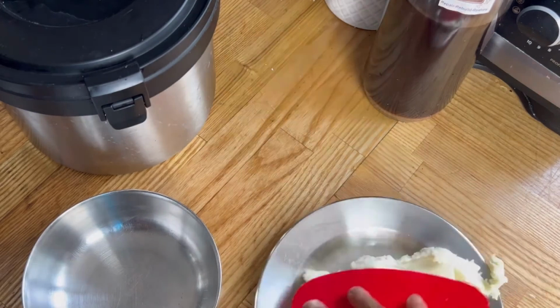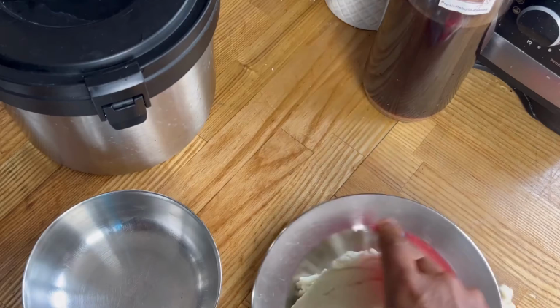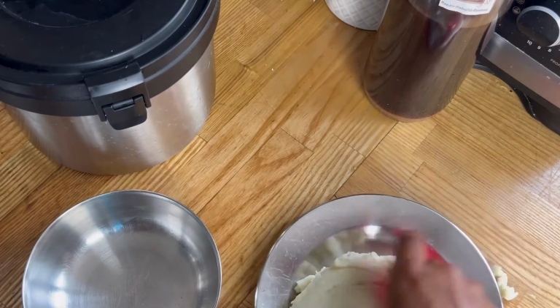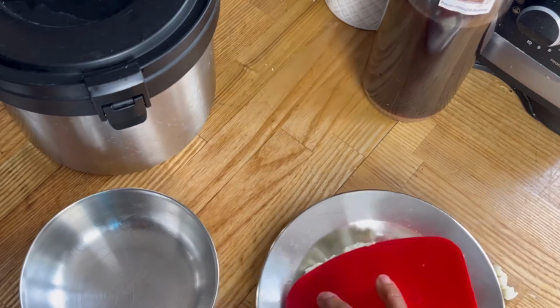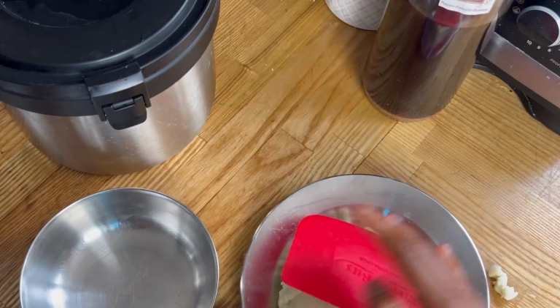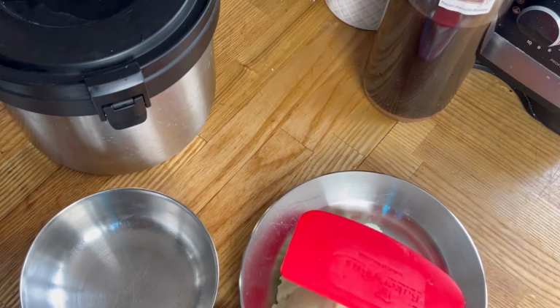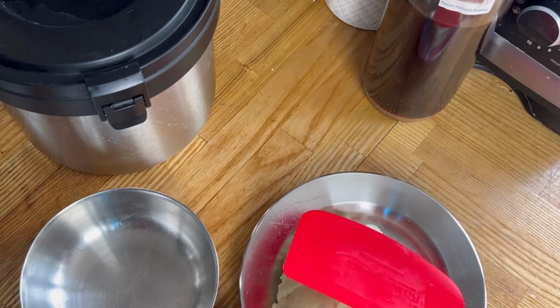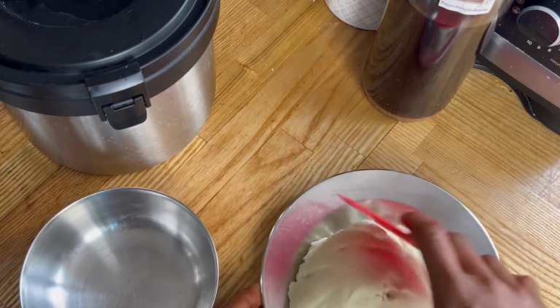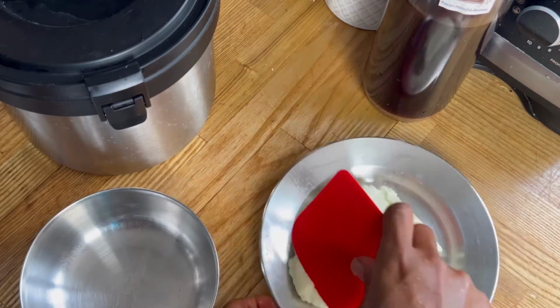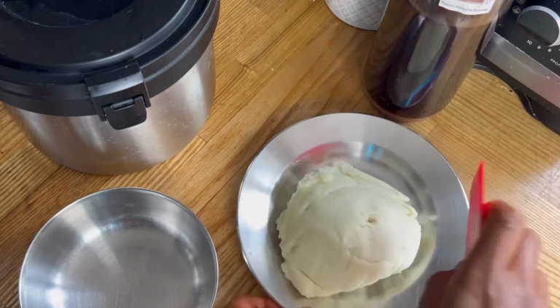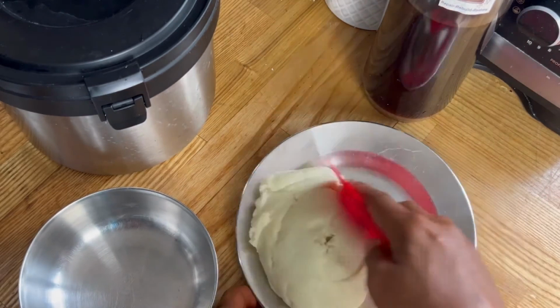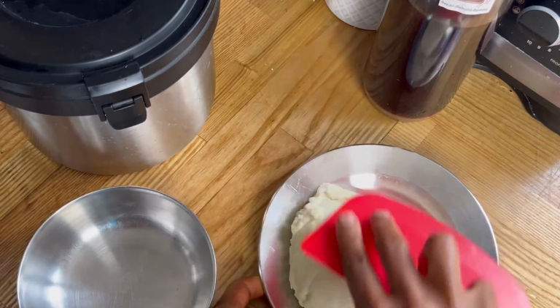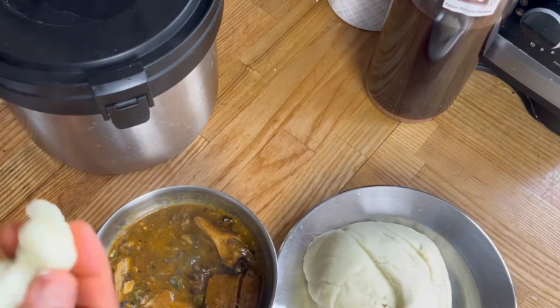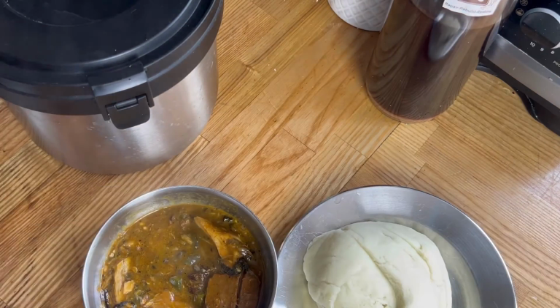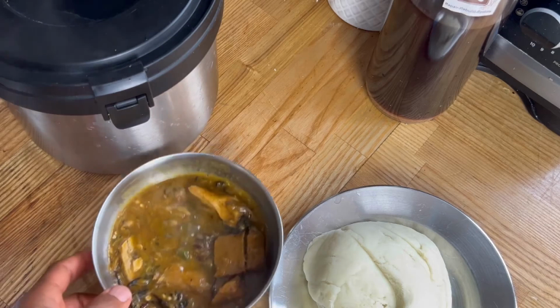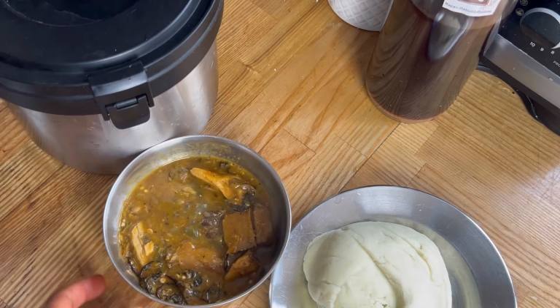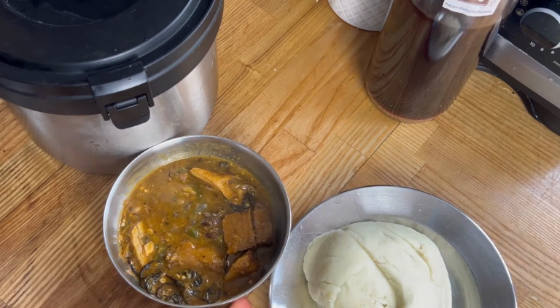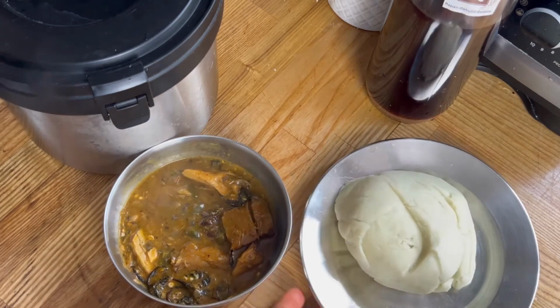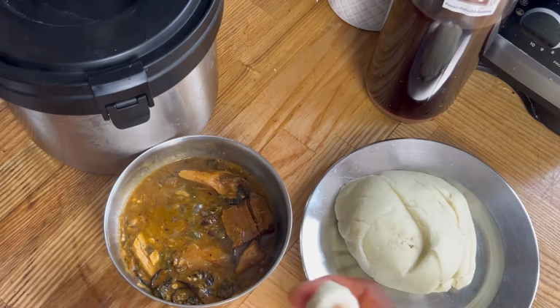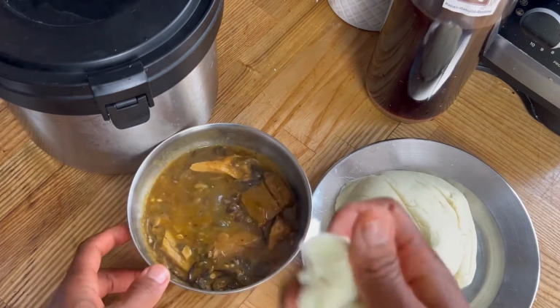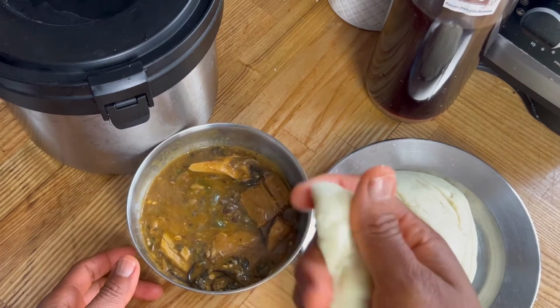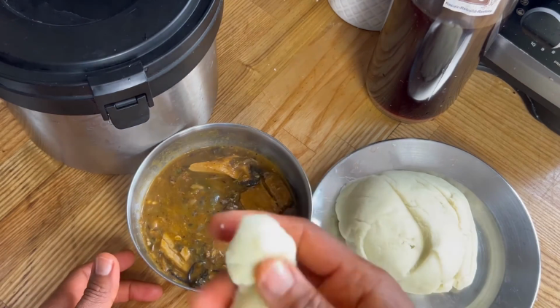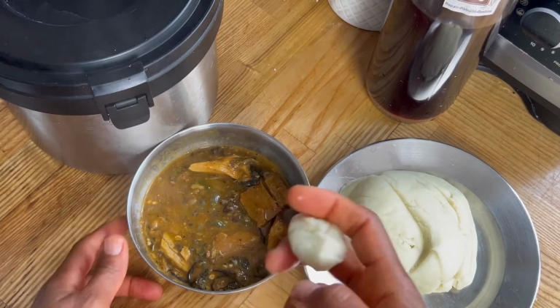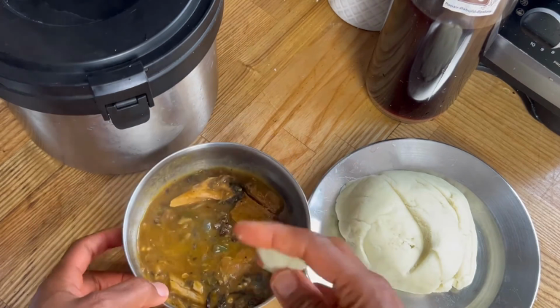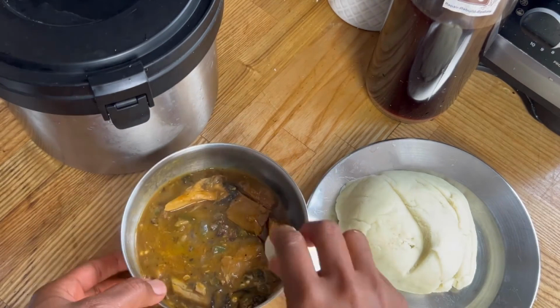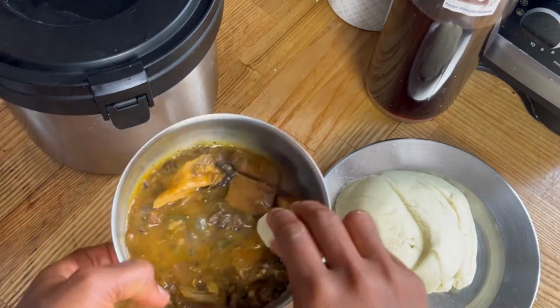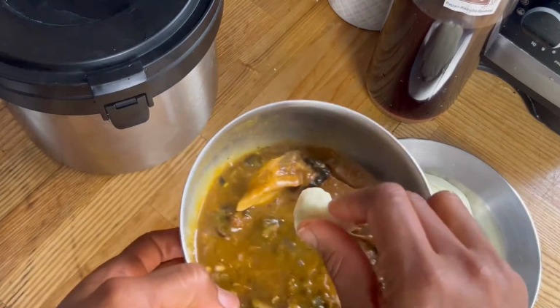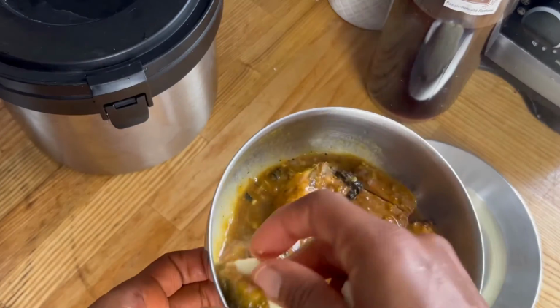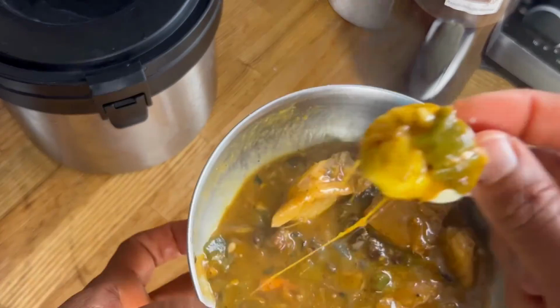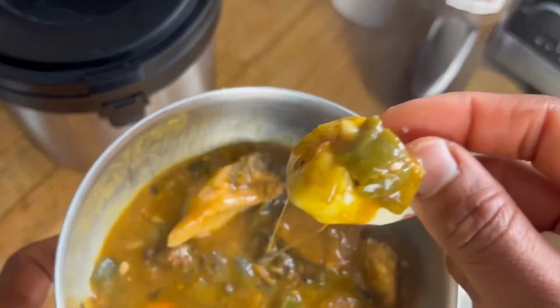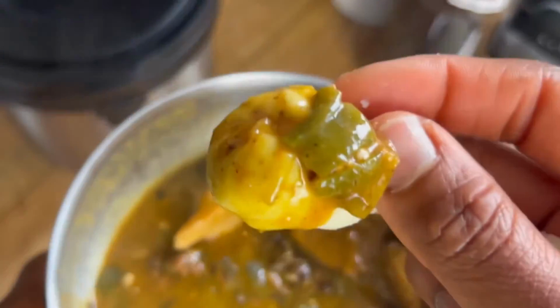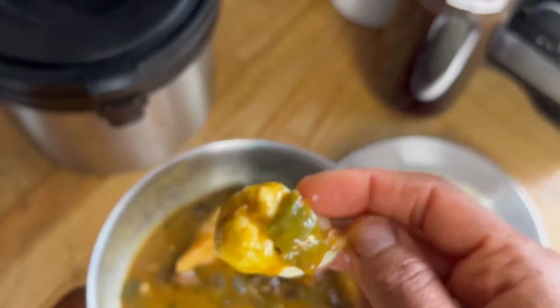We don't use a microwave, so we don't reheat food in my house. My little one is home — look at the amount of pounded yam that's for a nine-year-old! Anyway, thank you so much for watching. I just wanted to show you guys and give you a taste. Give a like and subscribe — bye!